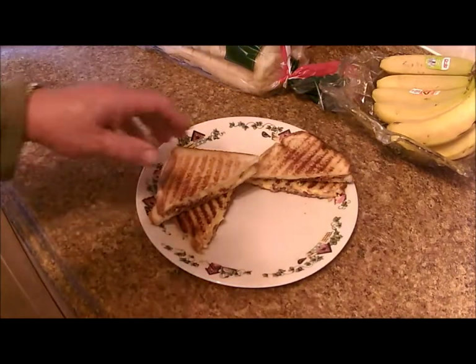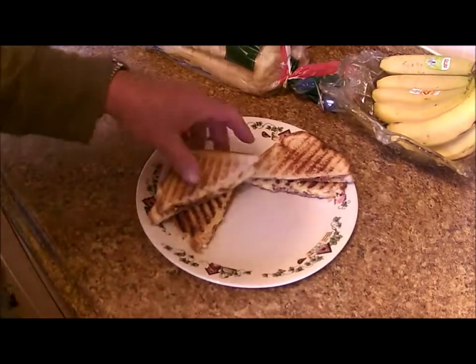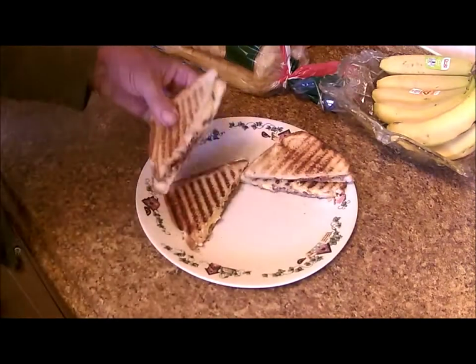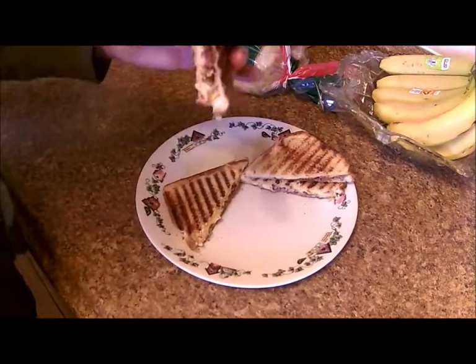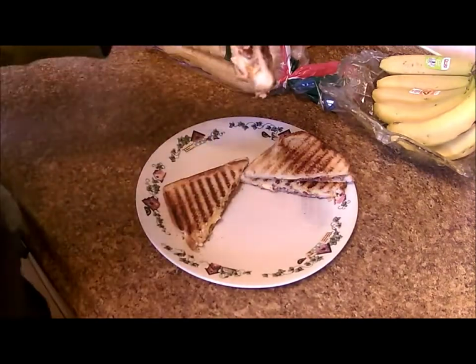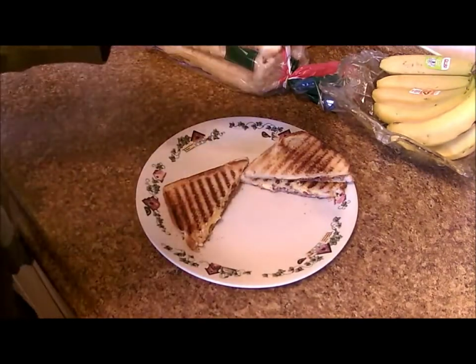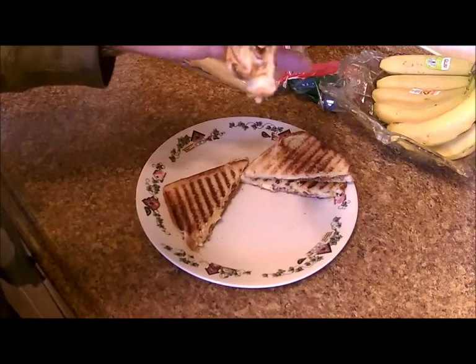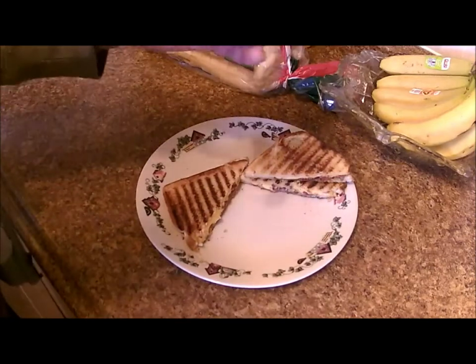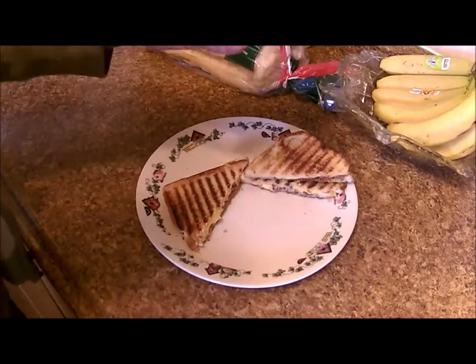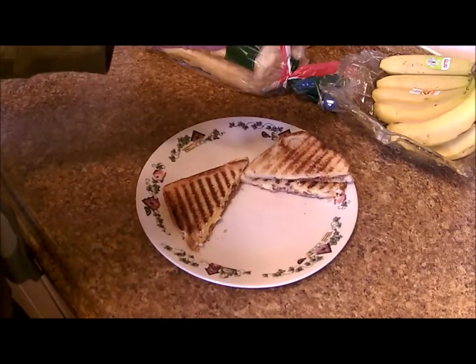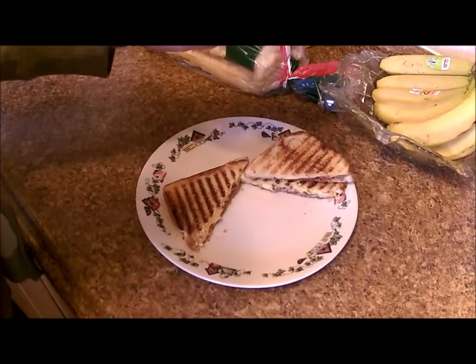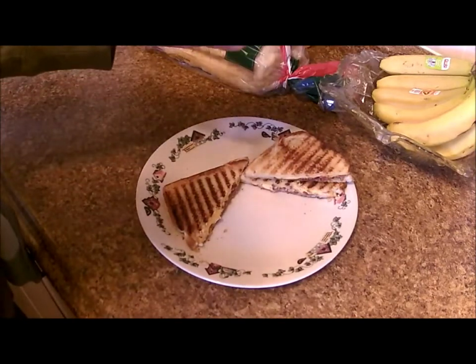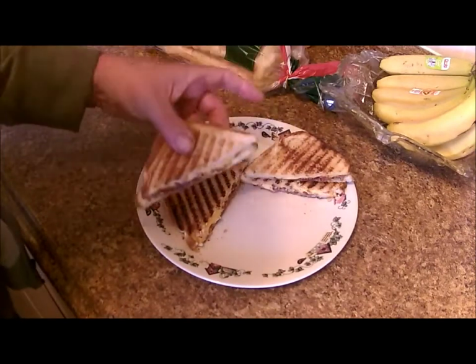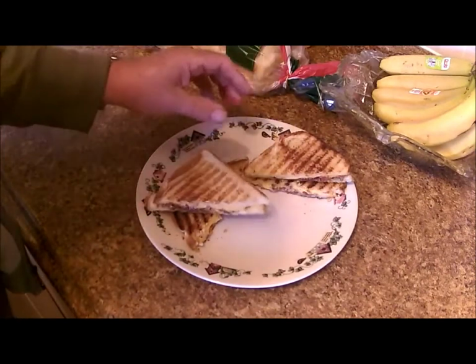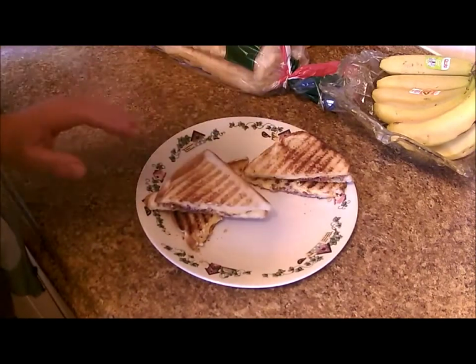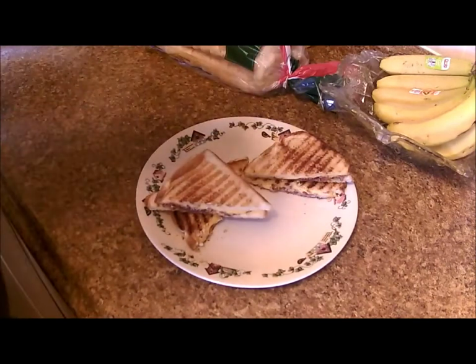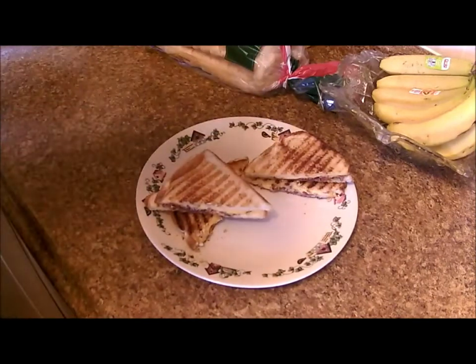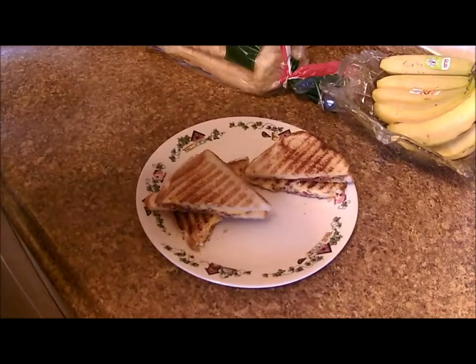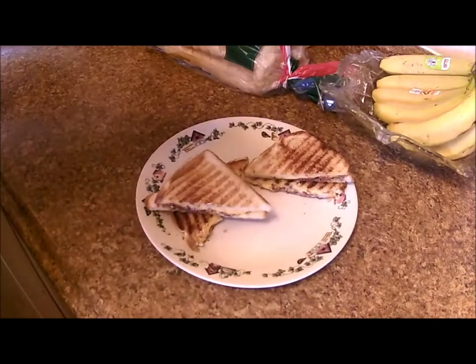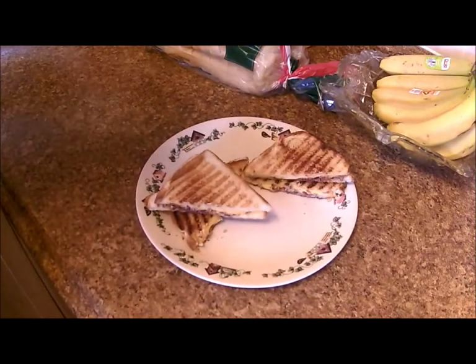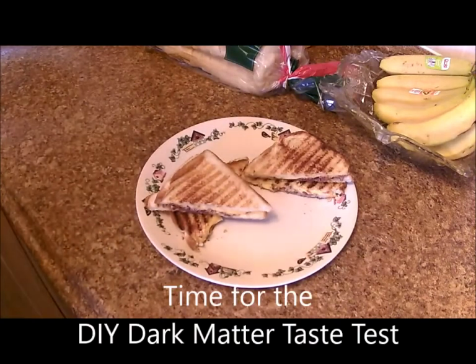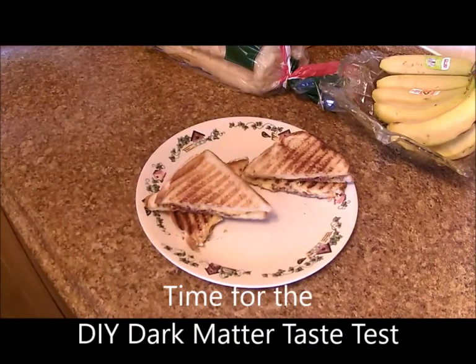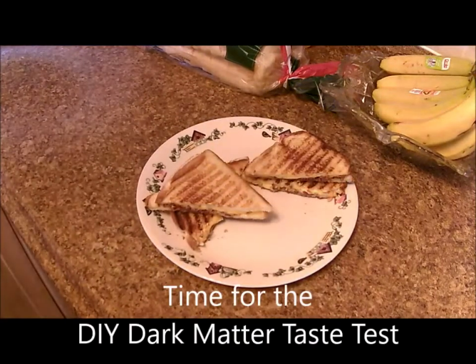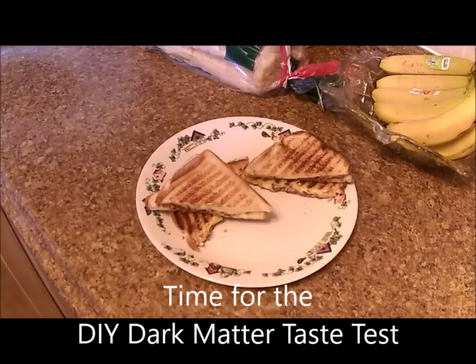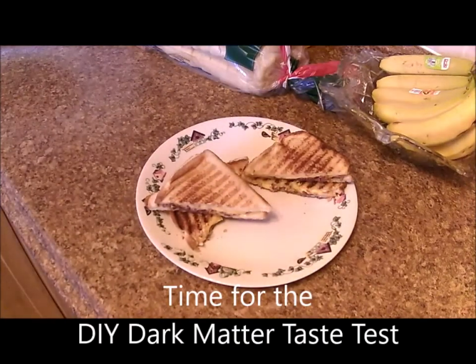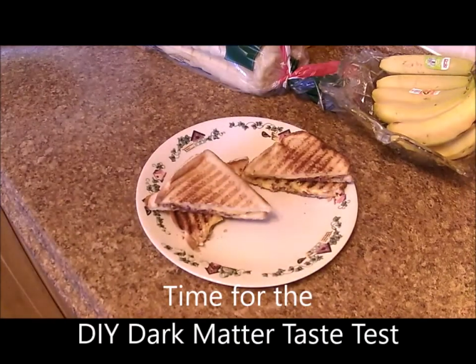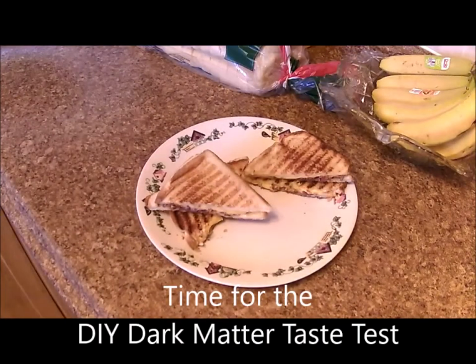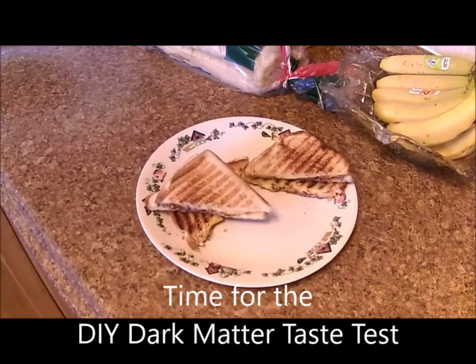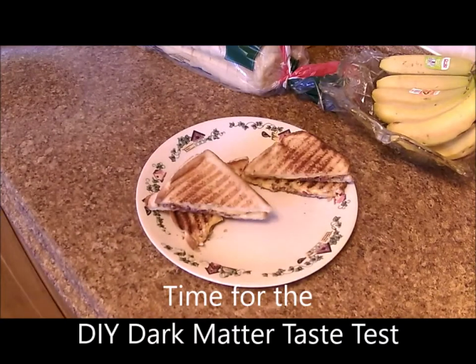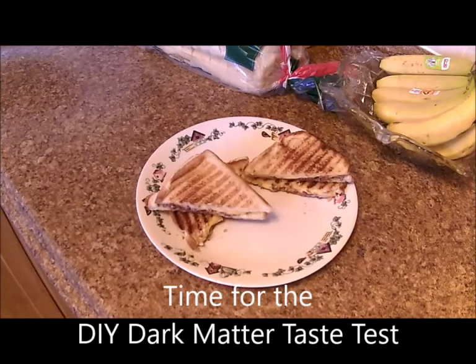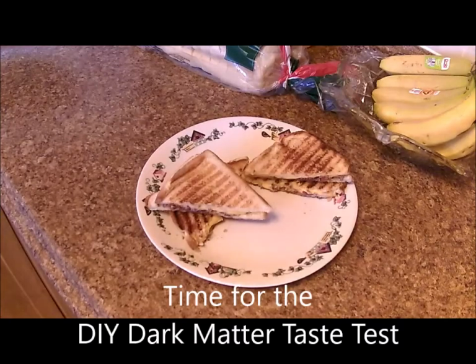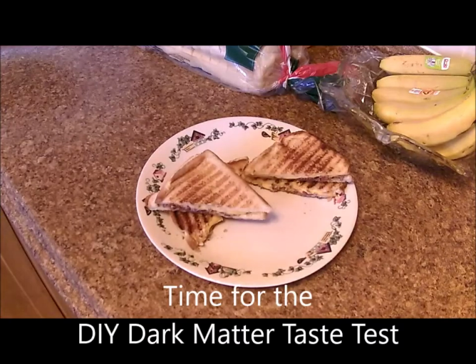Here's our second batch of grilled cheese with bacon, and it's just about time for the DIY dark matter taste test. So we're going to go down and get that done right now.